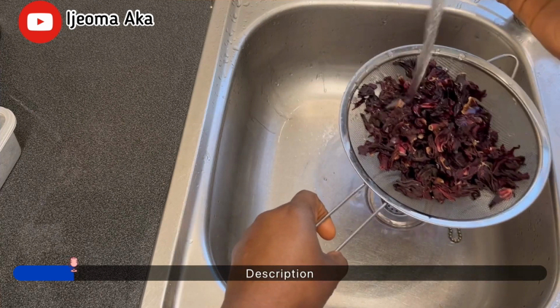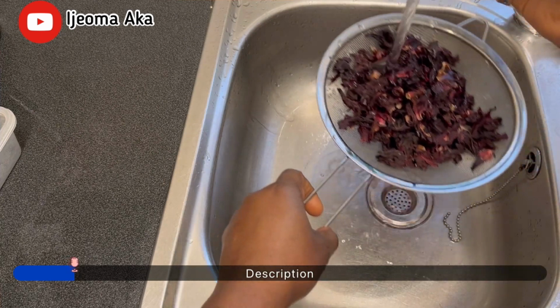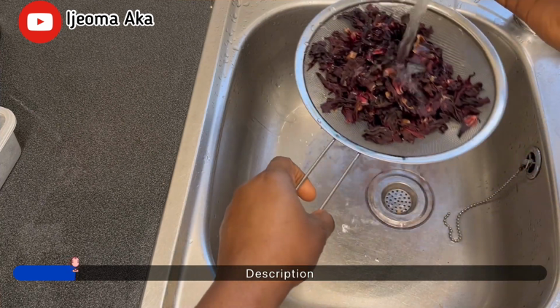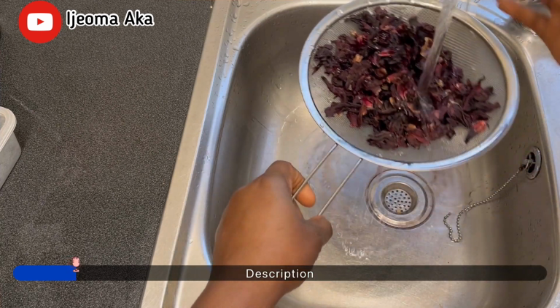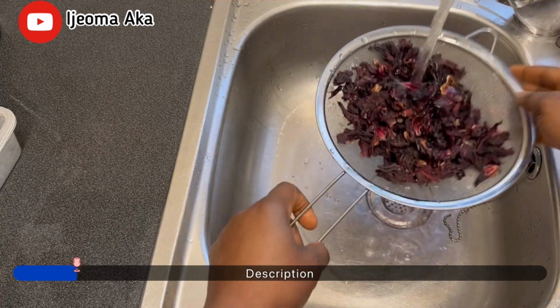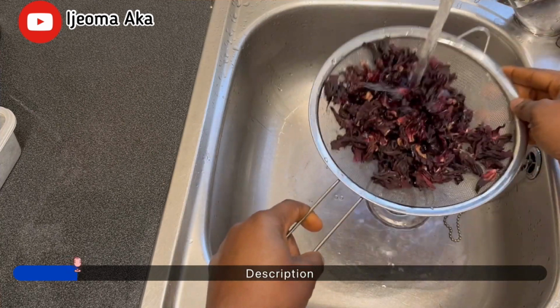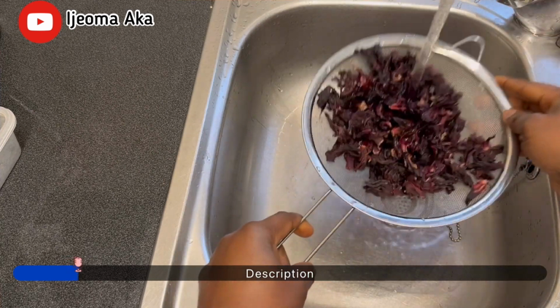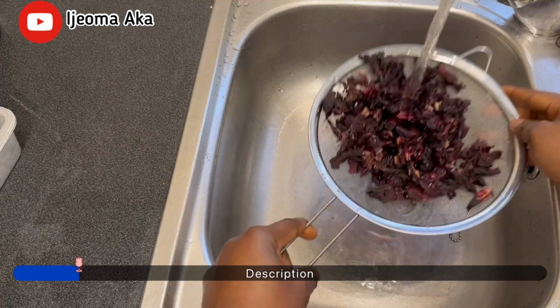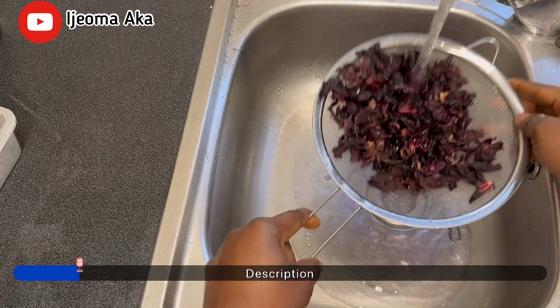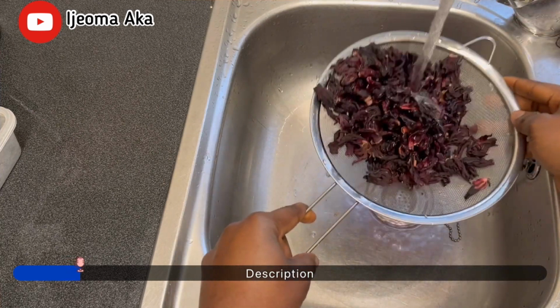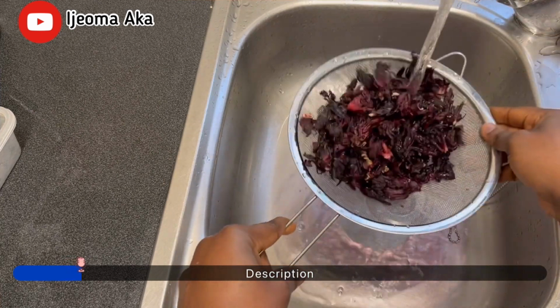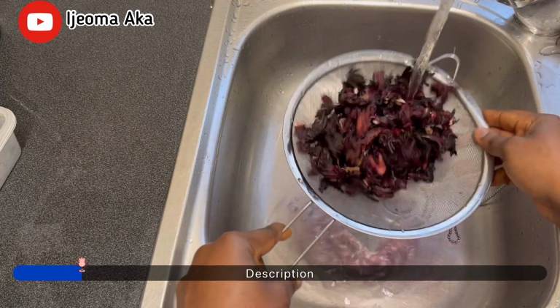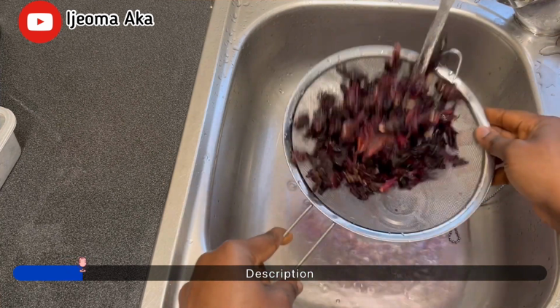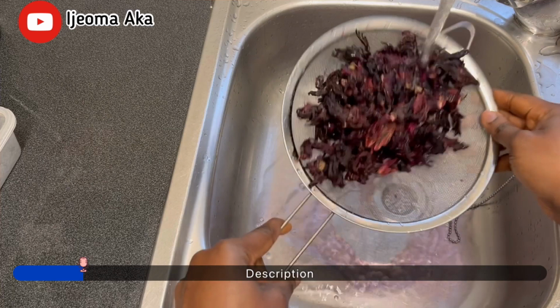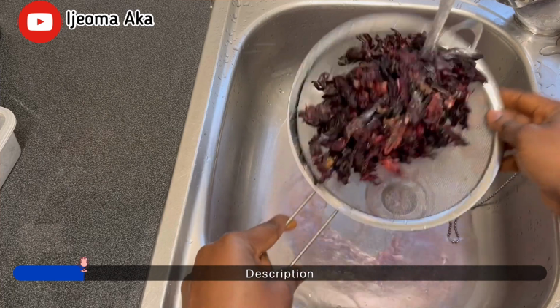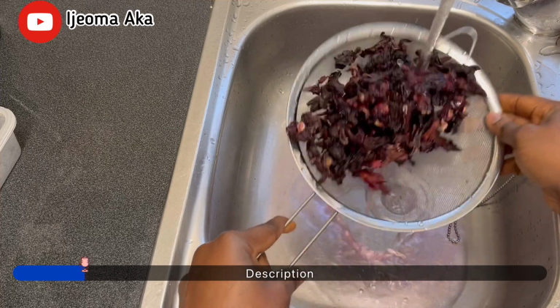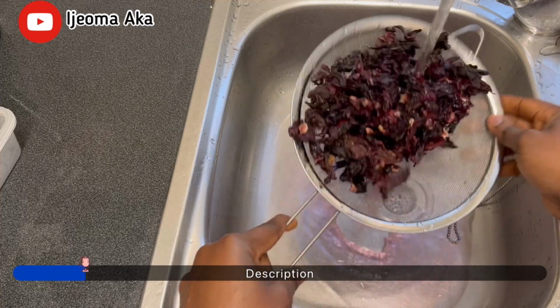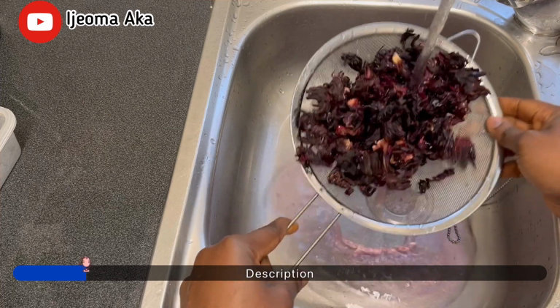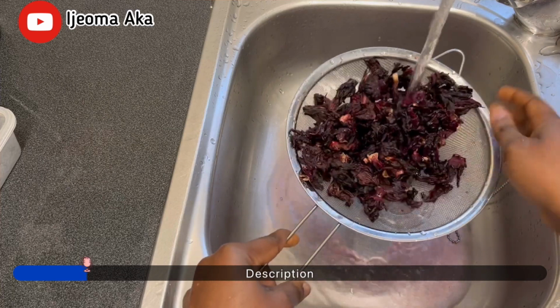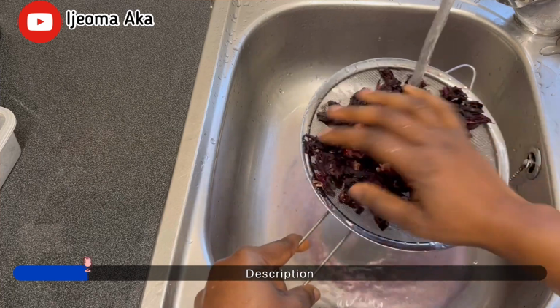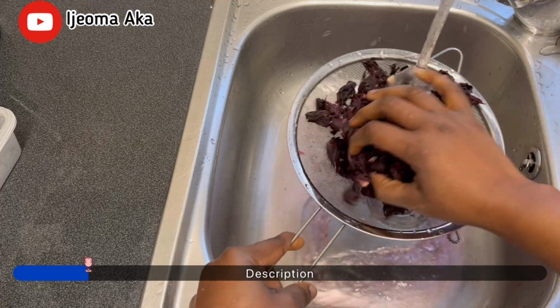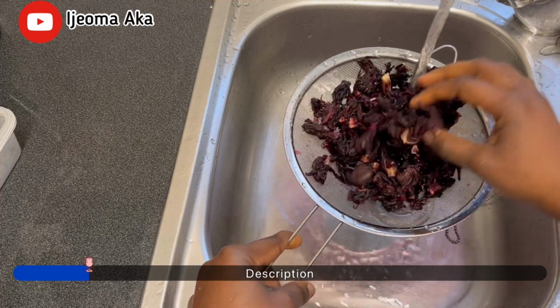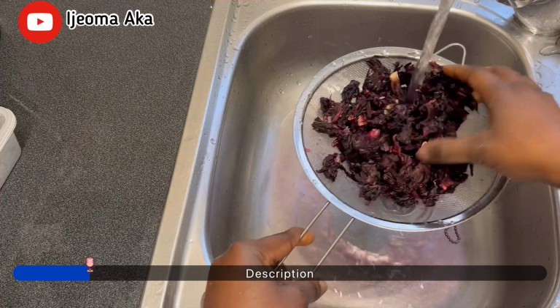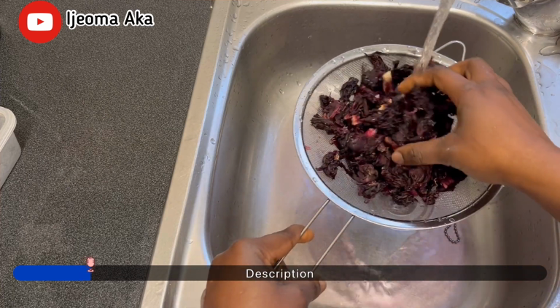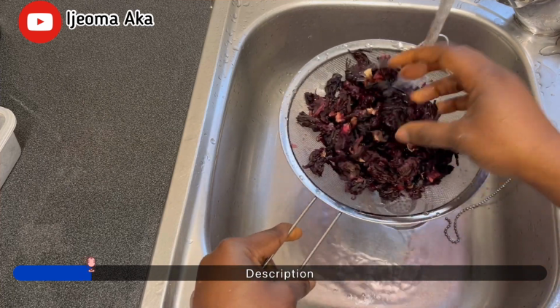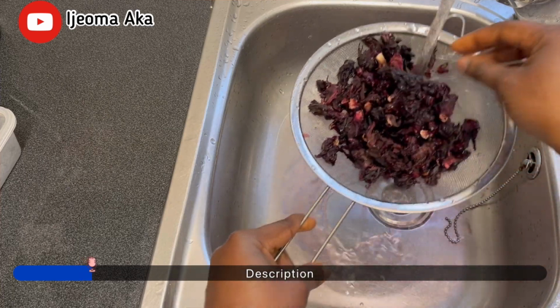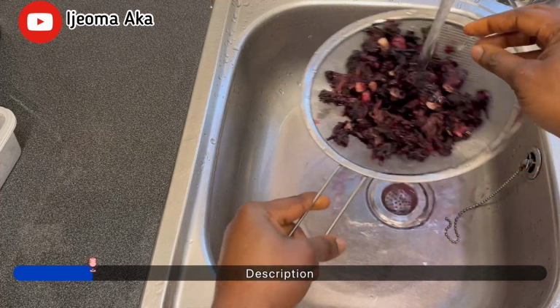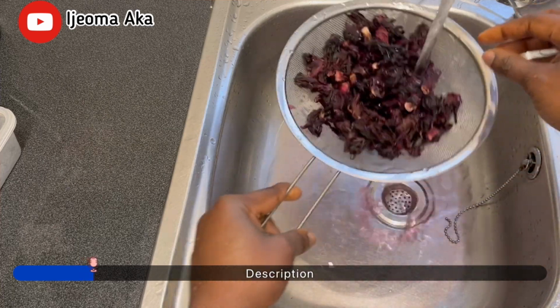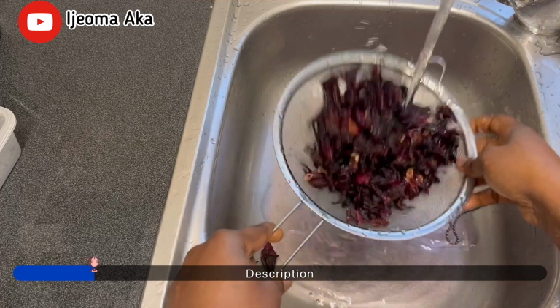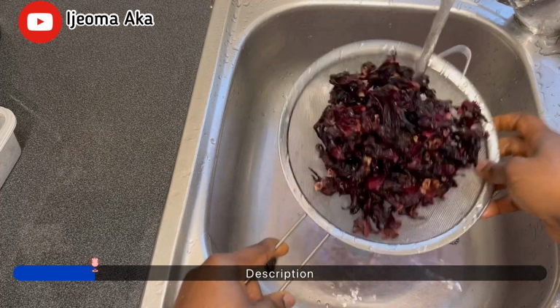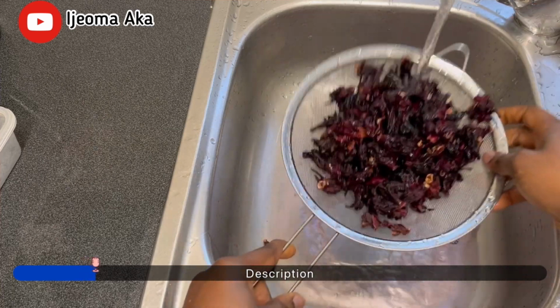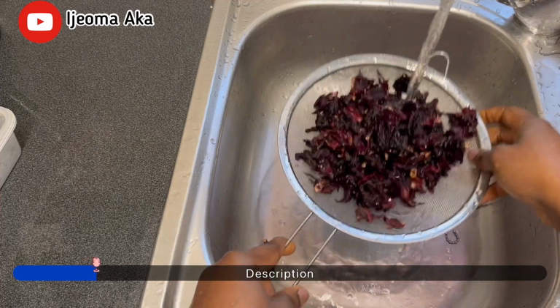So guys, as you can see, I'm washing the leaf. It has a lot of sand on it, so I'm going to wash it neatly before I put it in the pot and begin the process.